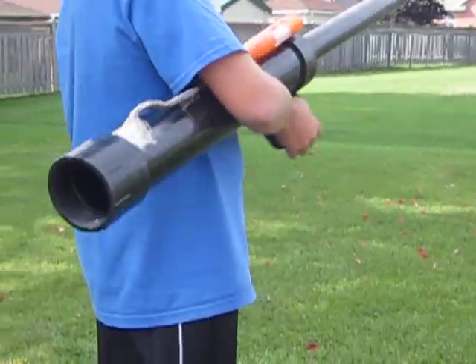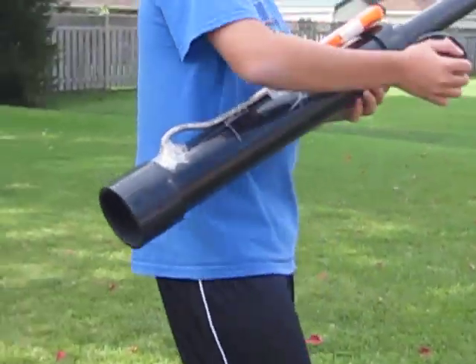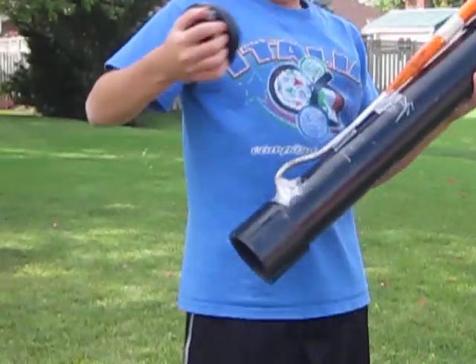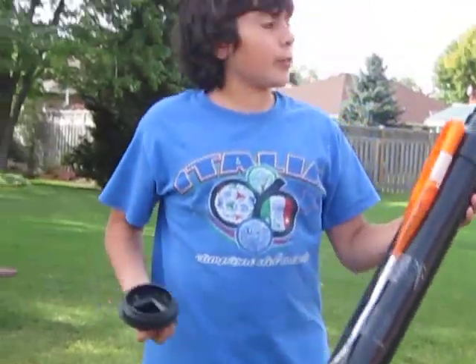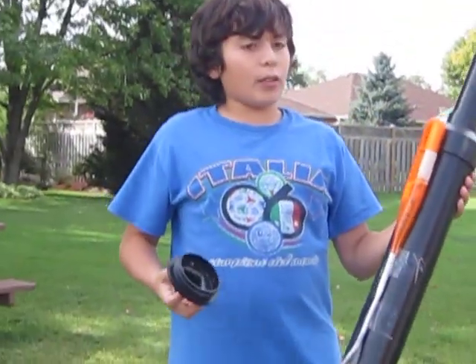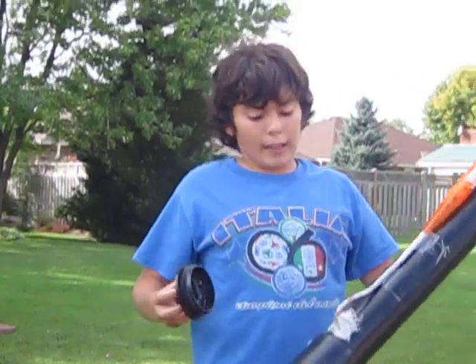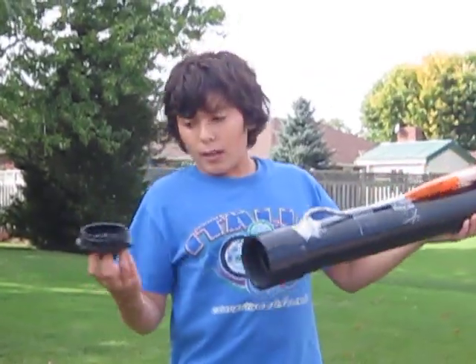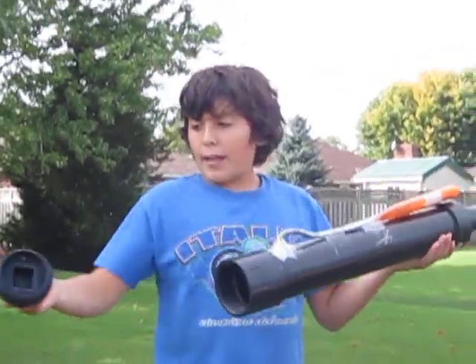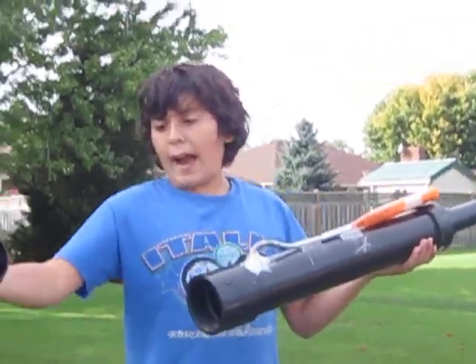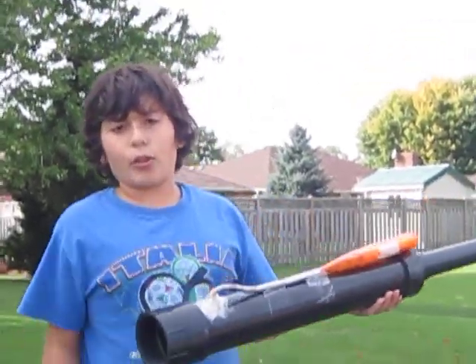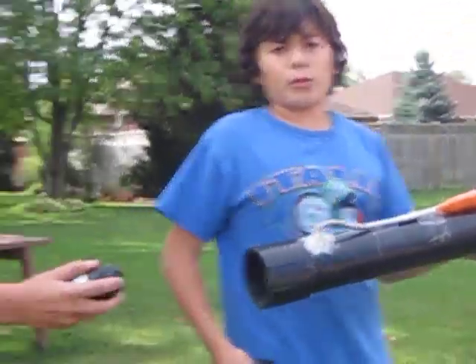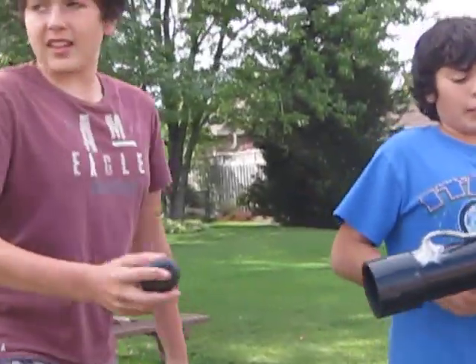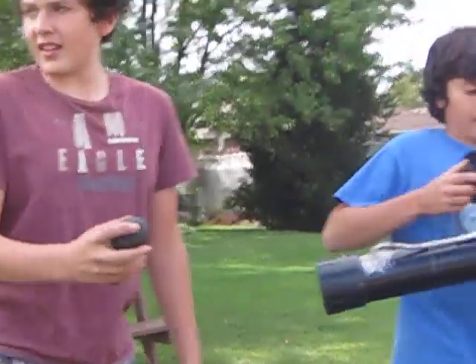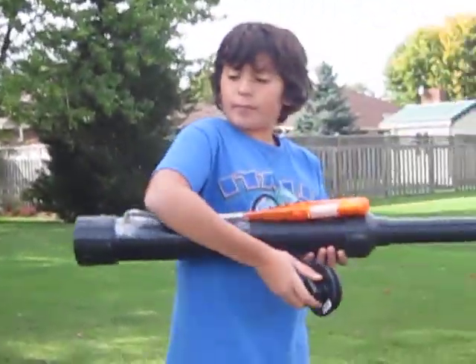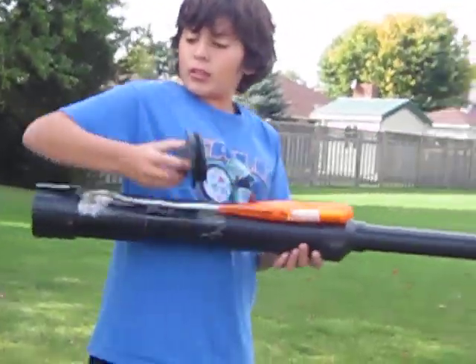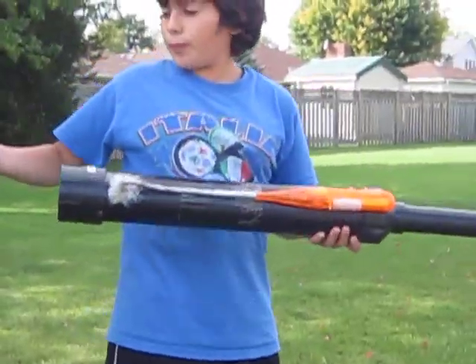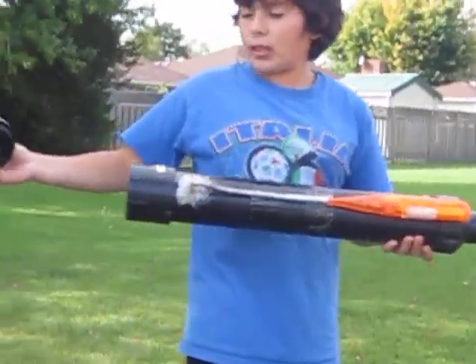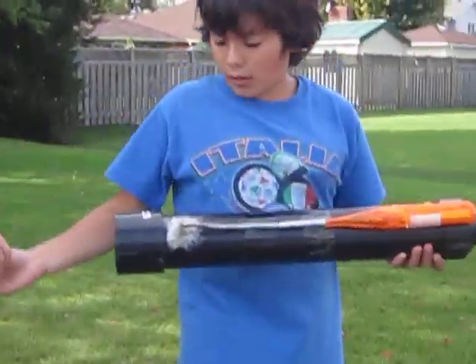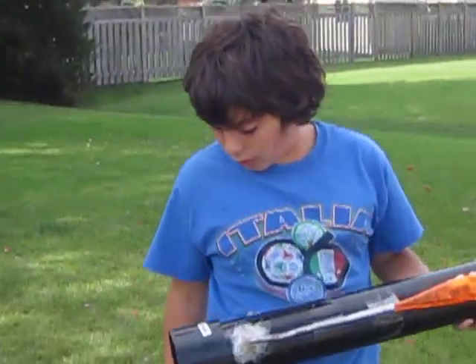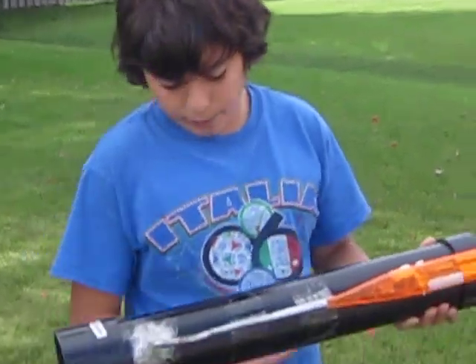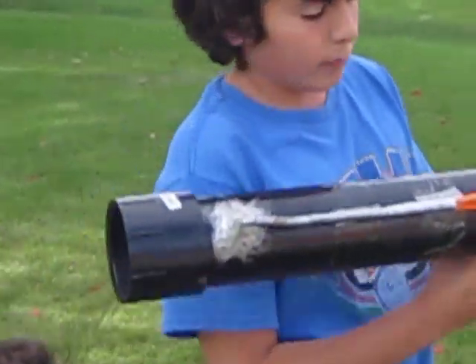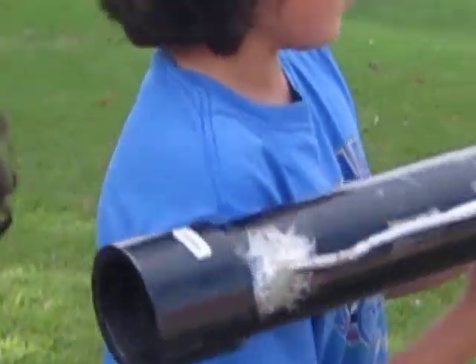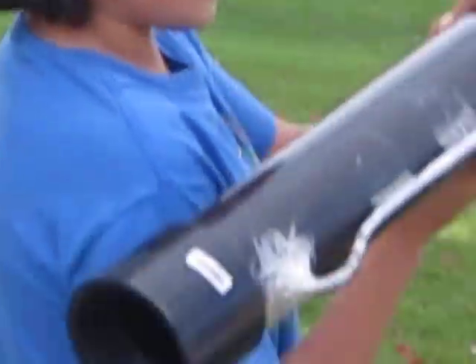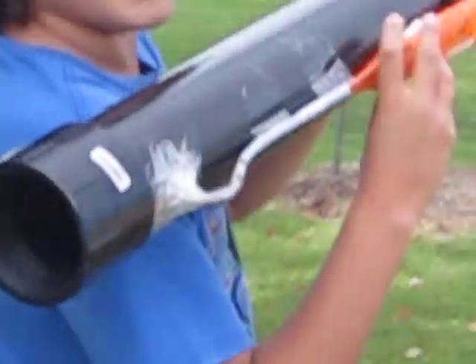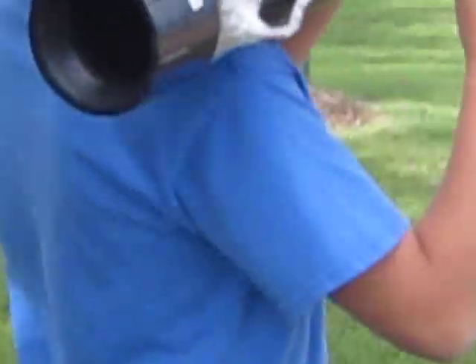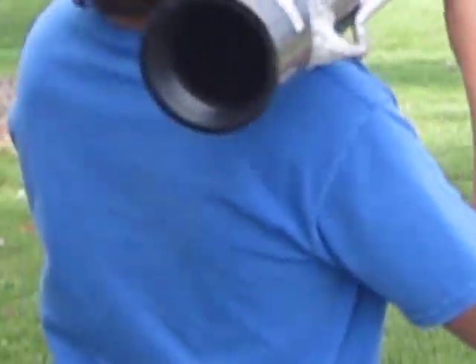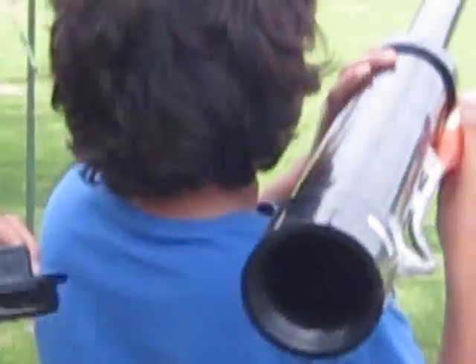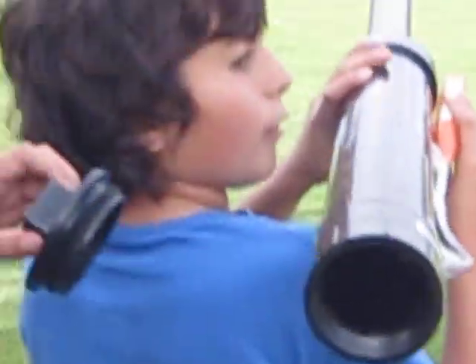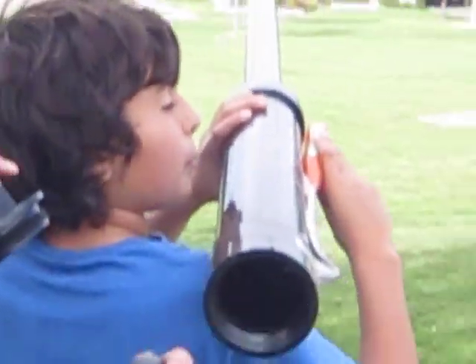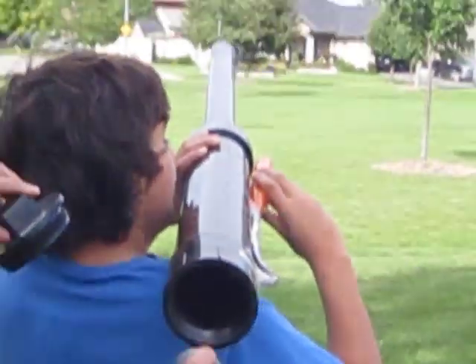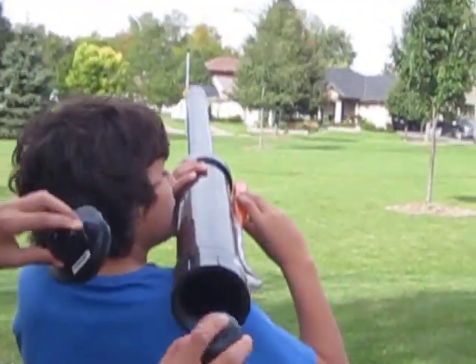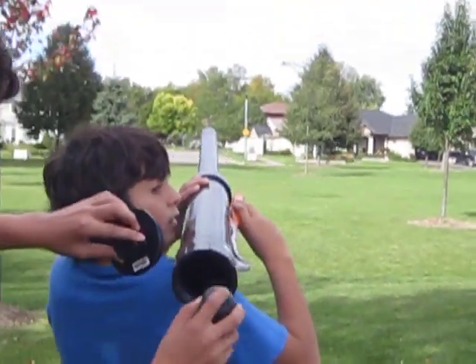There's a potato in there right now, and the AXE of course — so we're going to spray that in. Let's test this sucker out. I'm going to be shooting this sucker off in a couple of seconds.